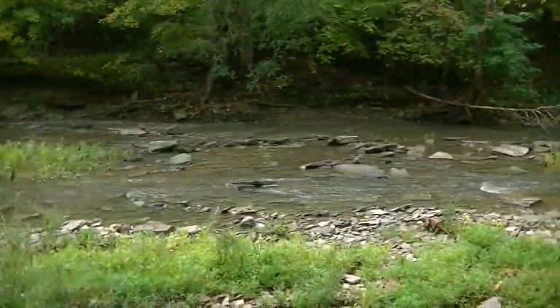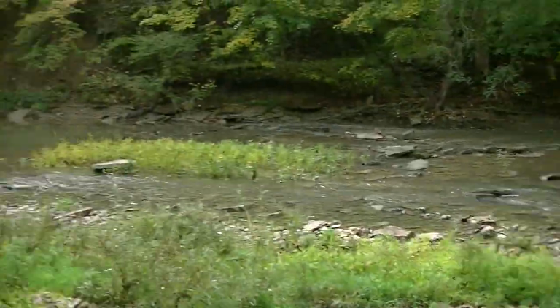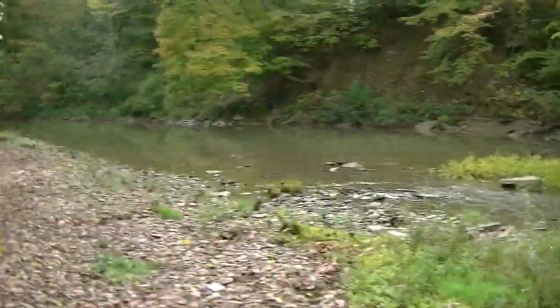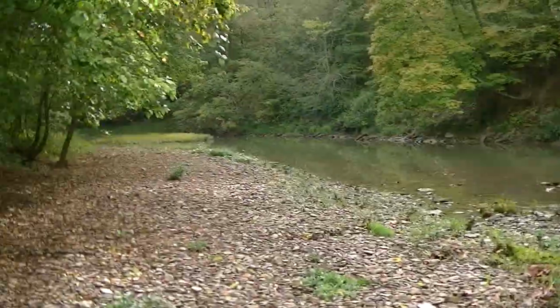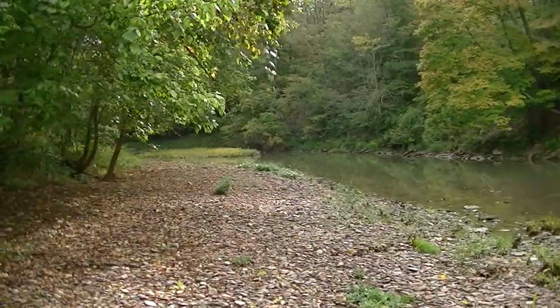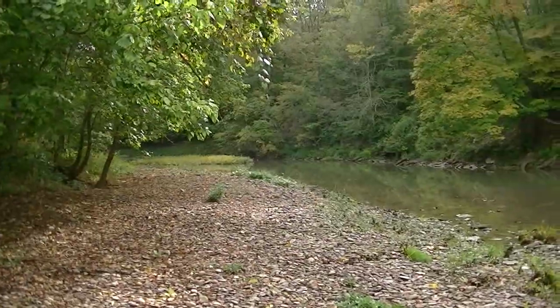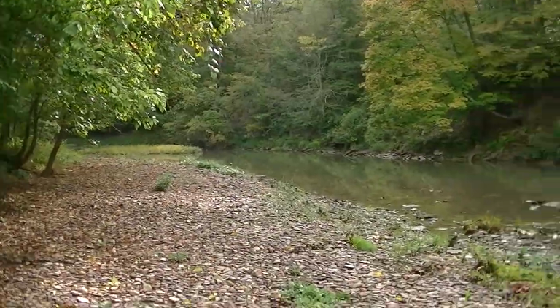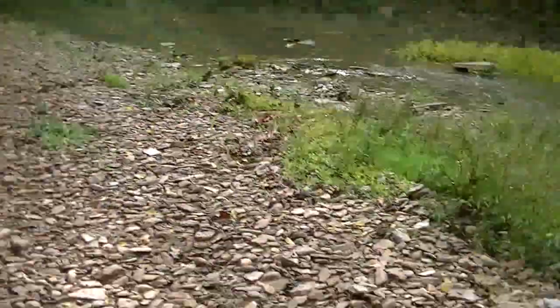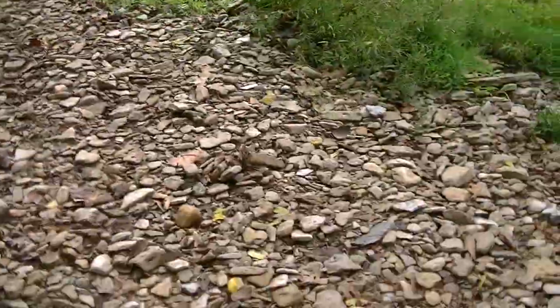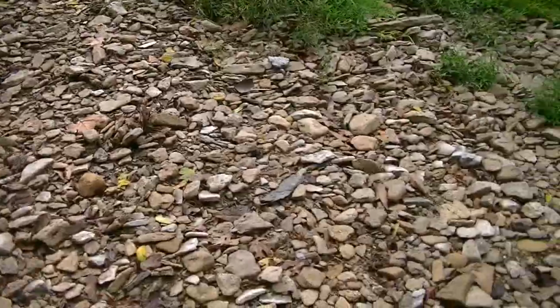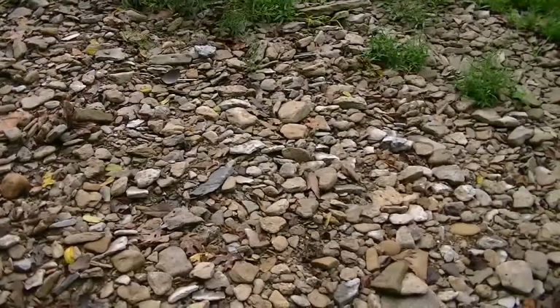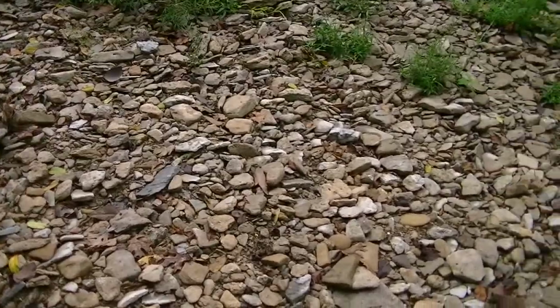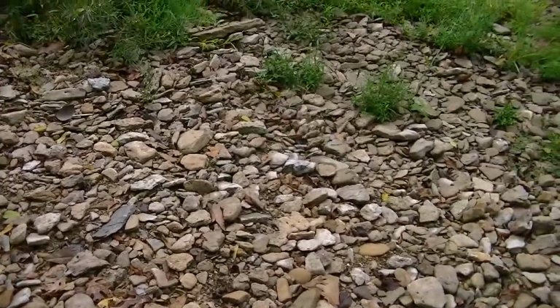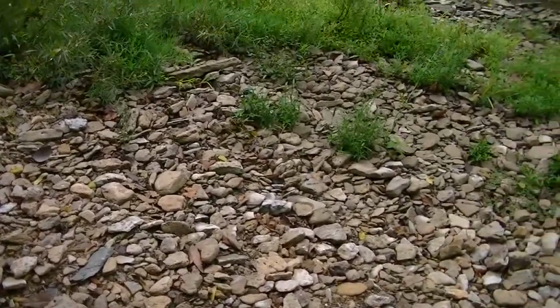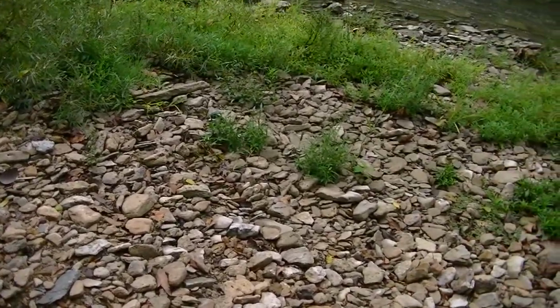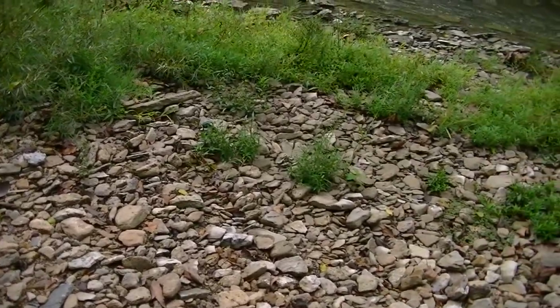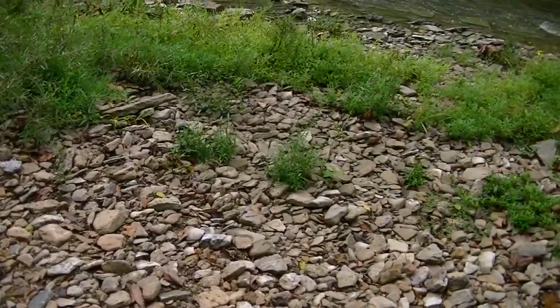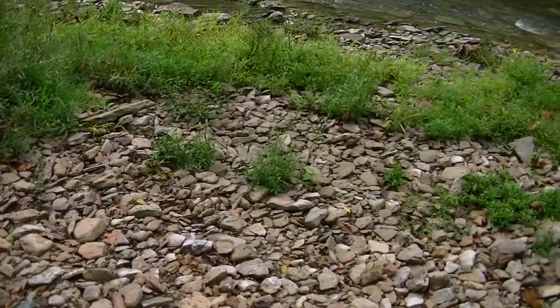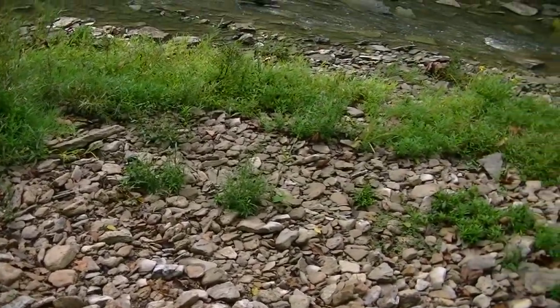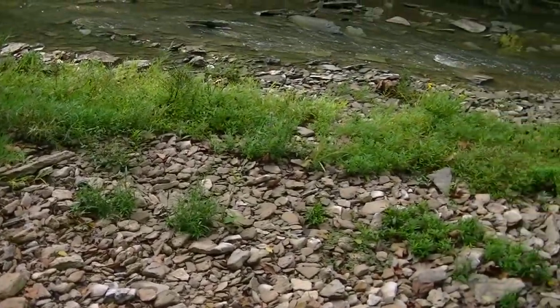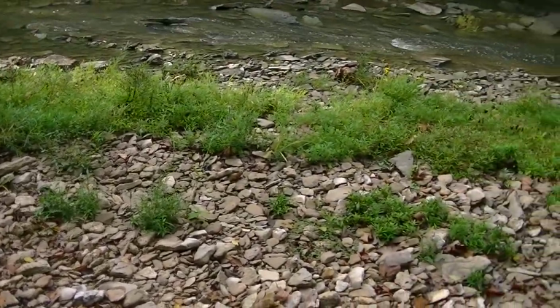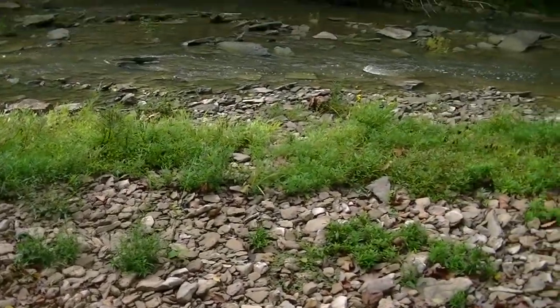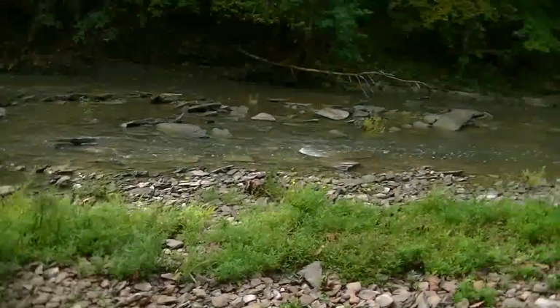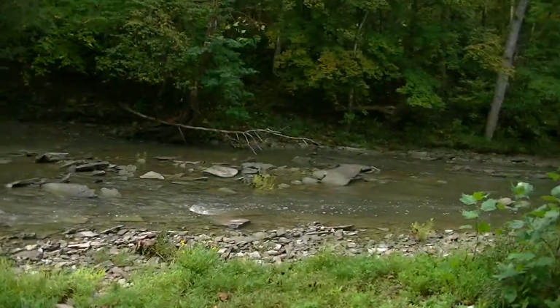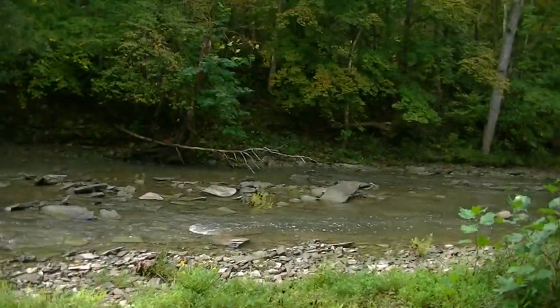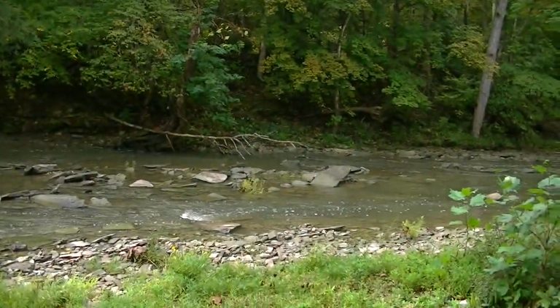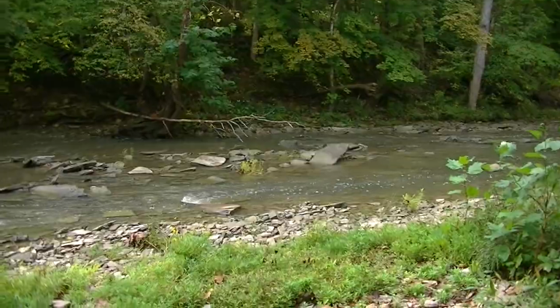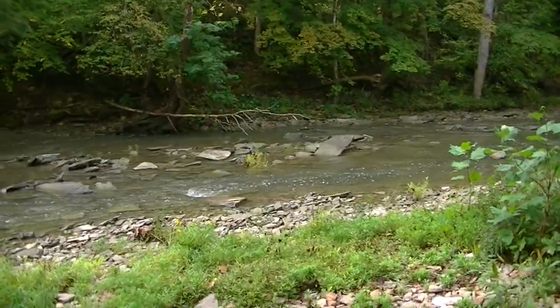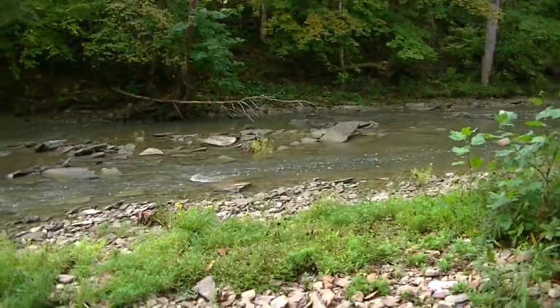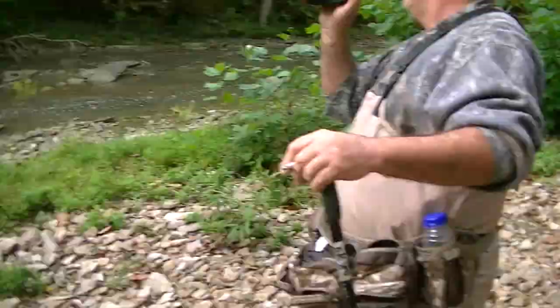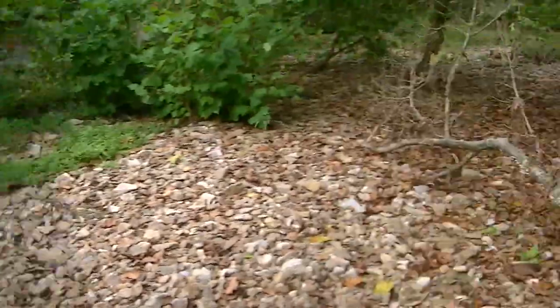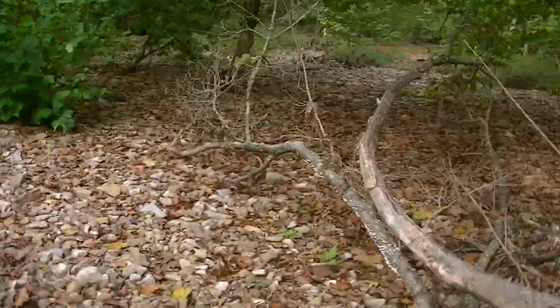Yeah, we're at this beautiful creek, so we're gonna see if we can round up another one — lots of leaves, or at least me. Alright, thanks for watching.